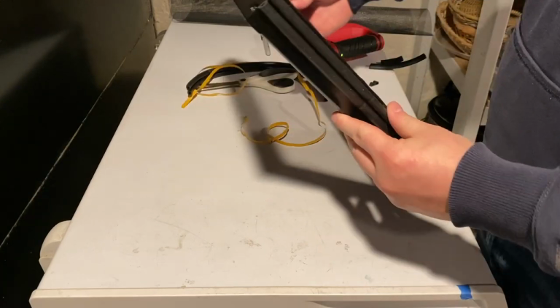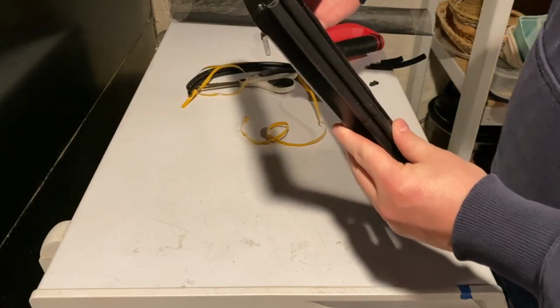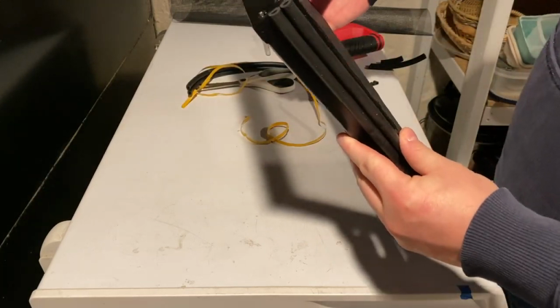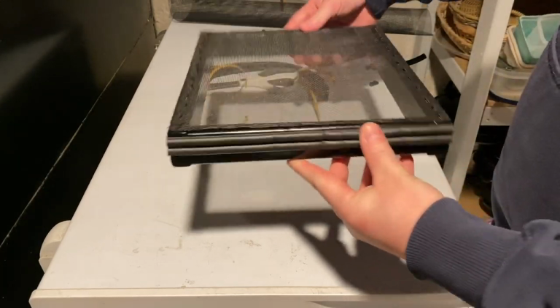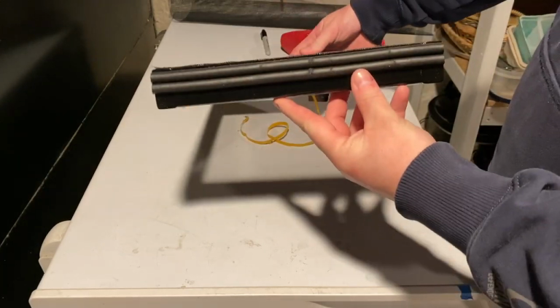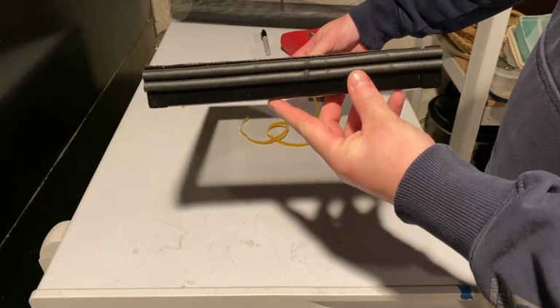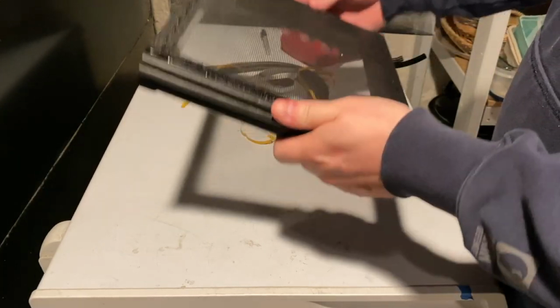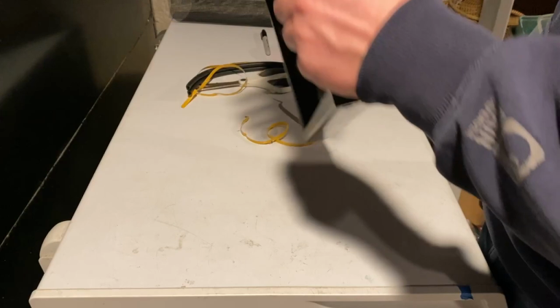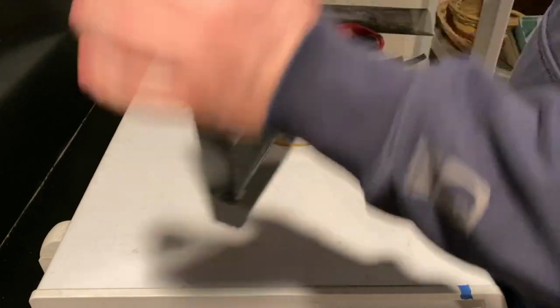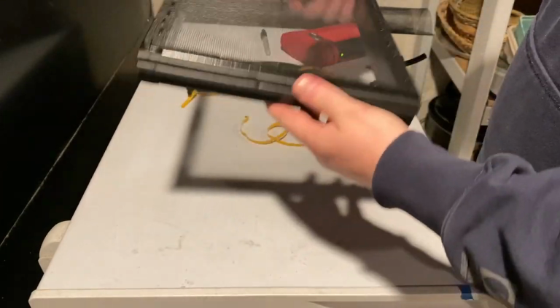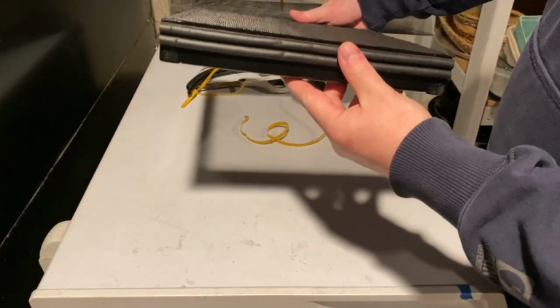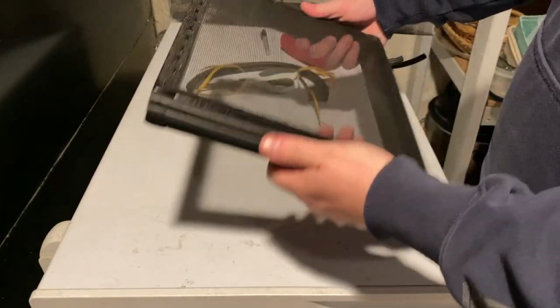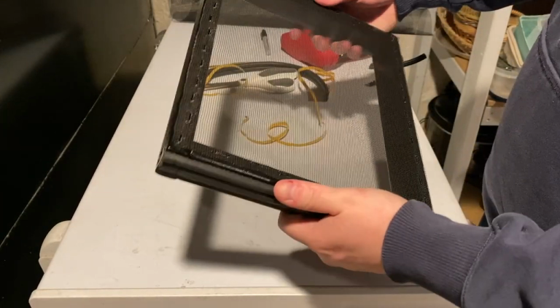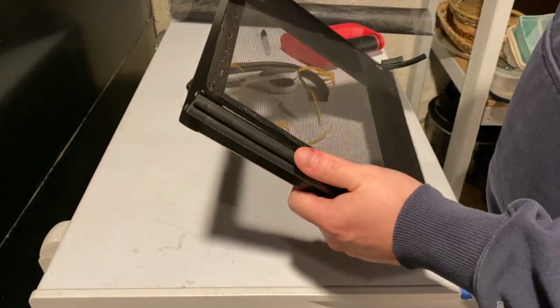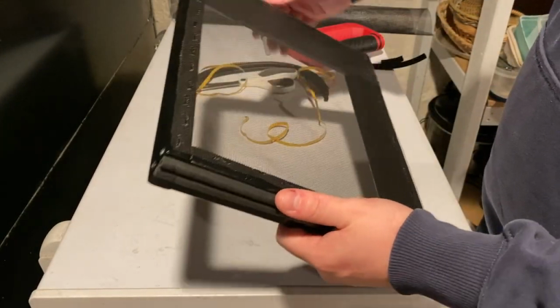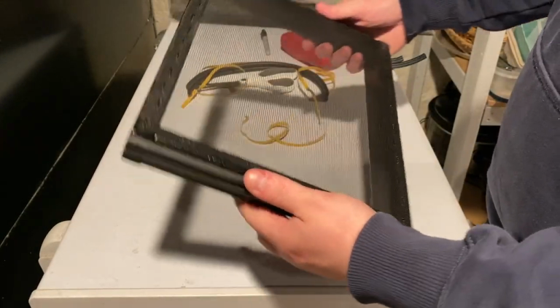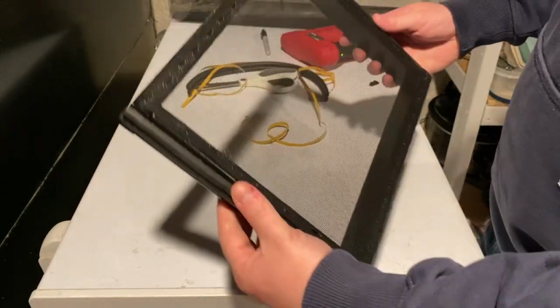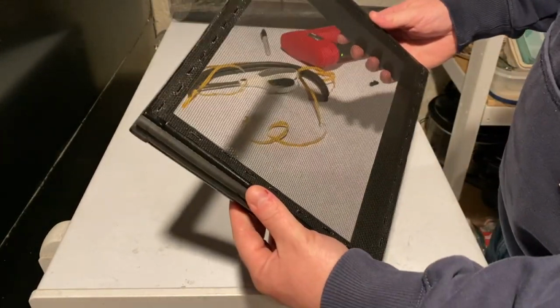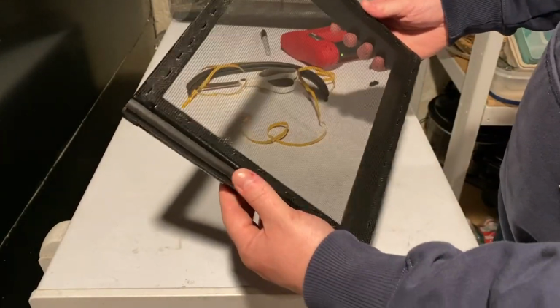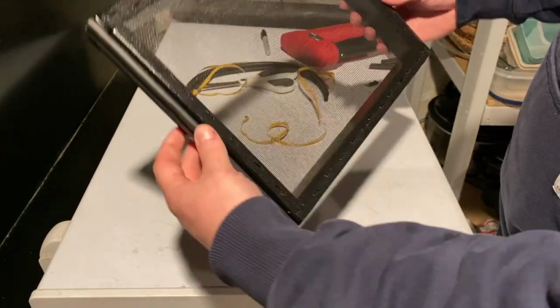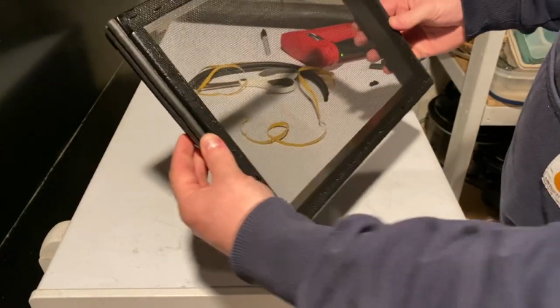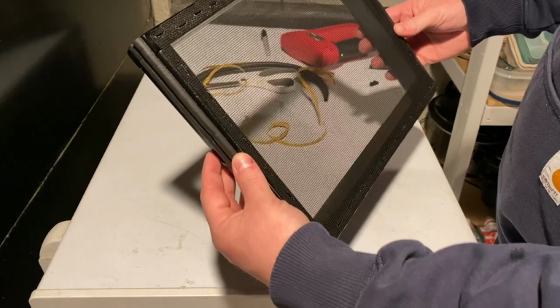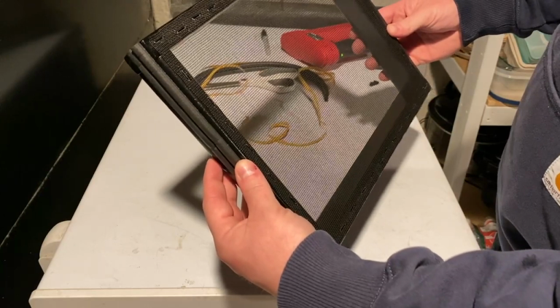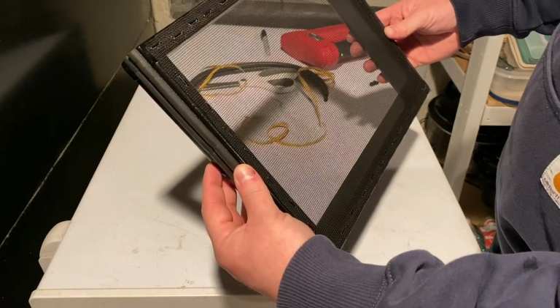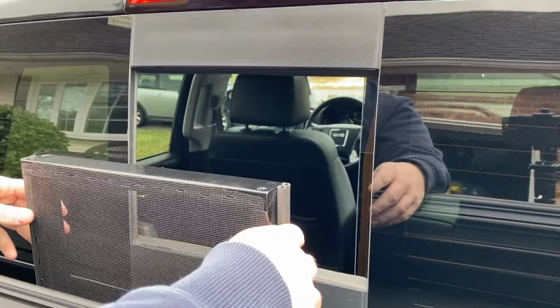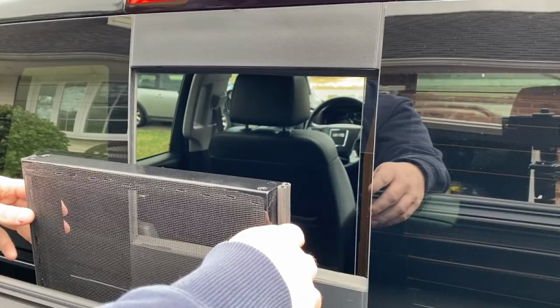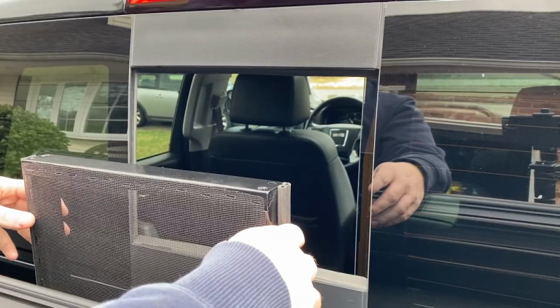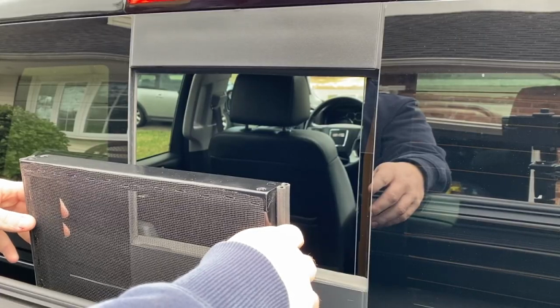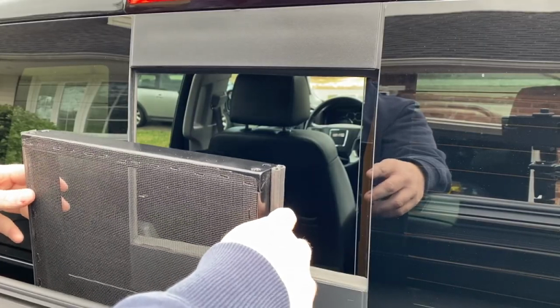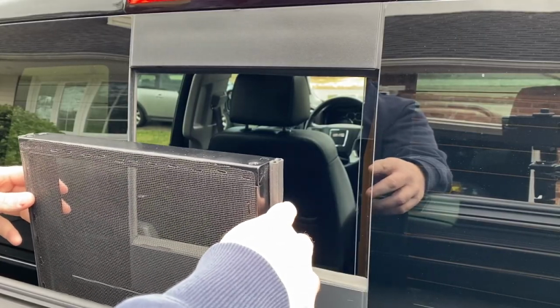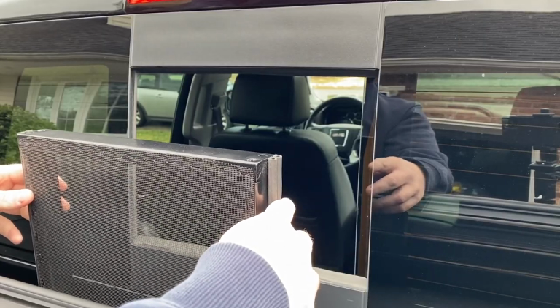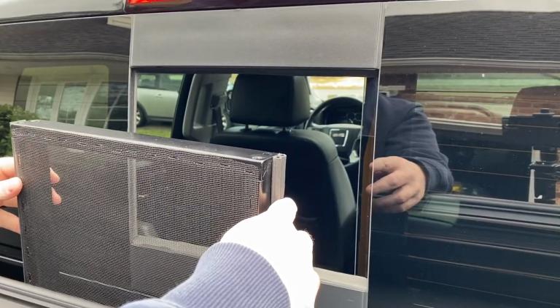Now we have weather stripping on both sides and the screen is completely finished. Let's take this outside and see how it fits.